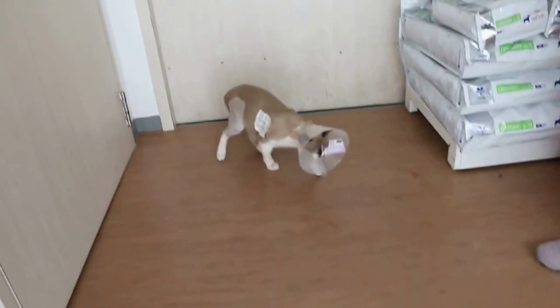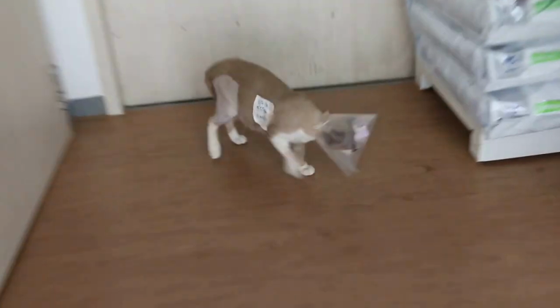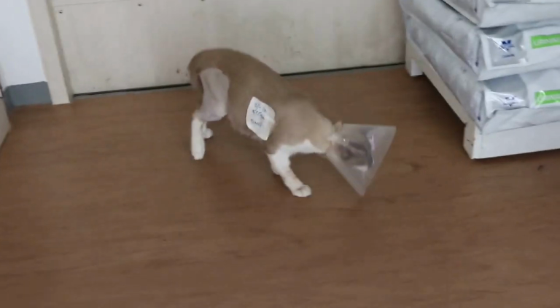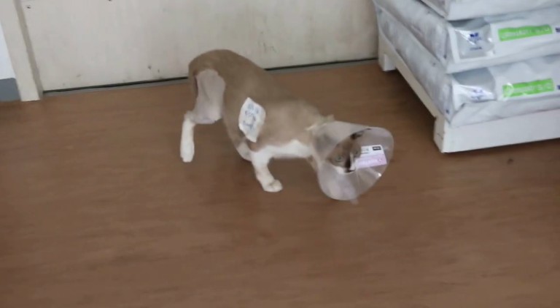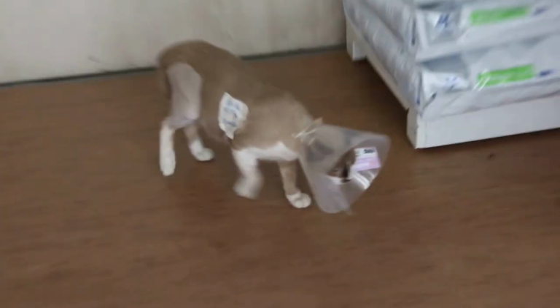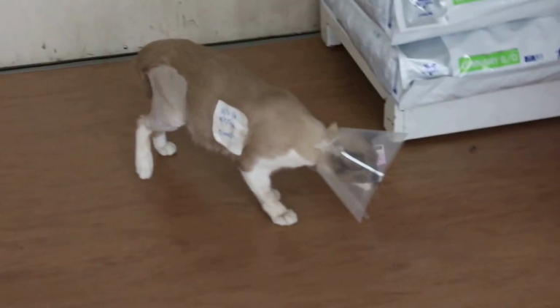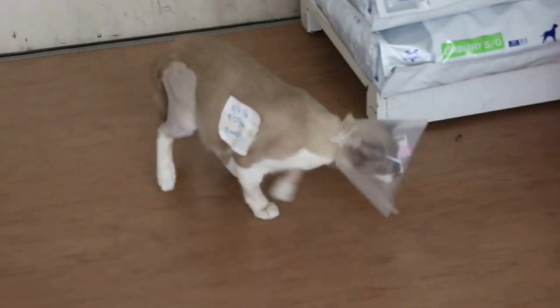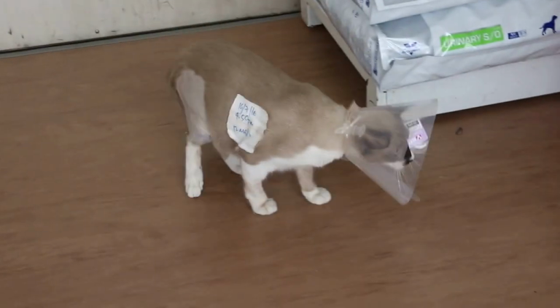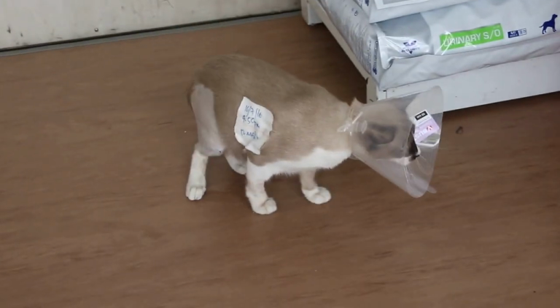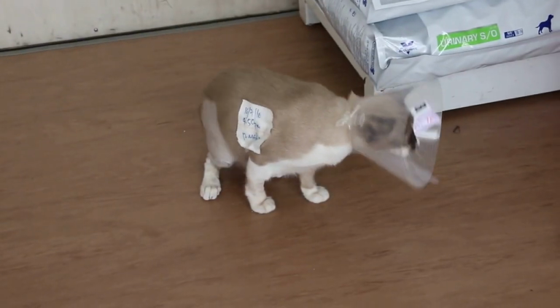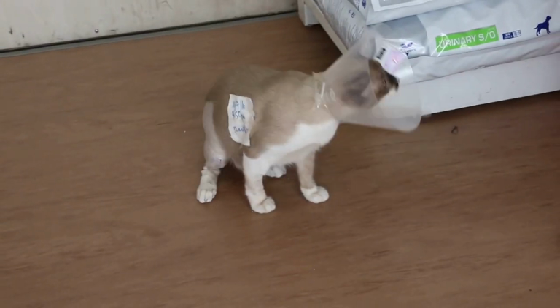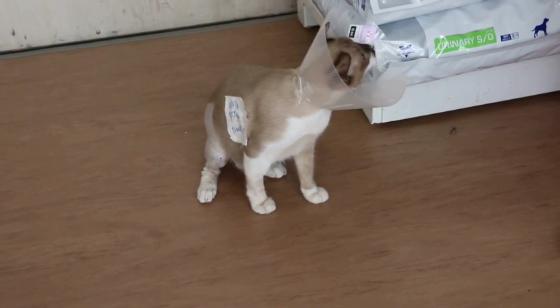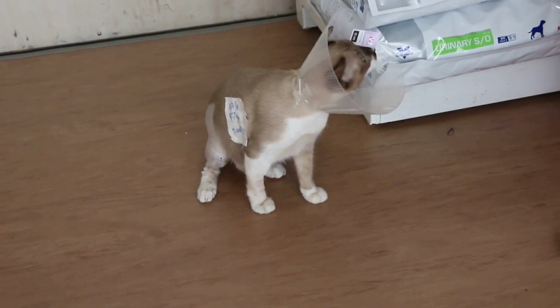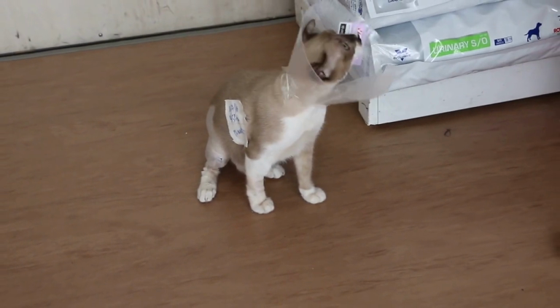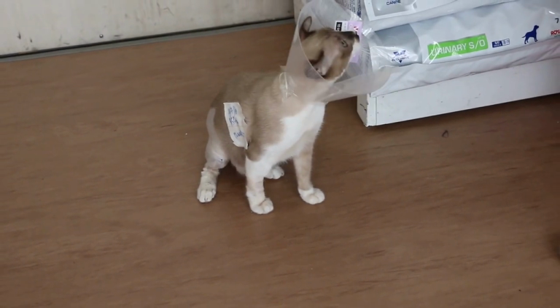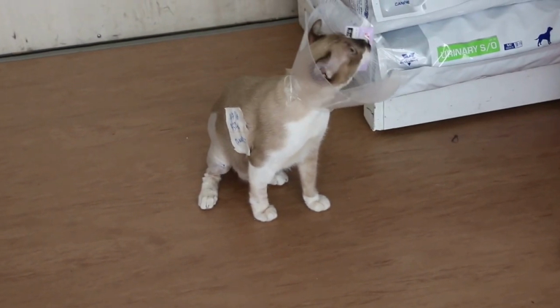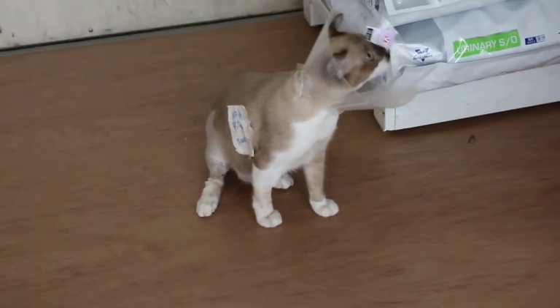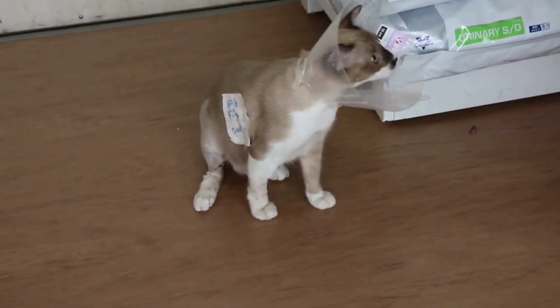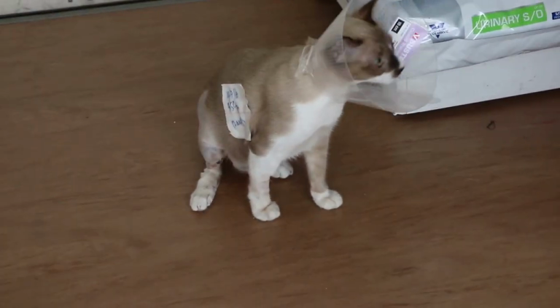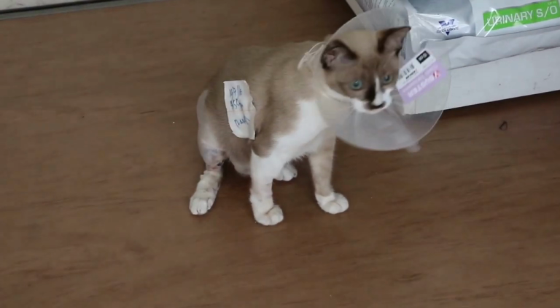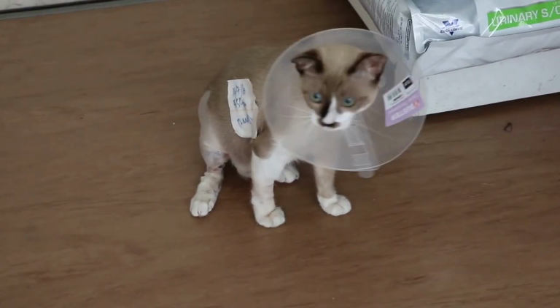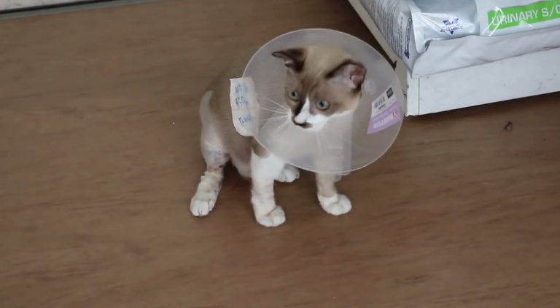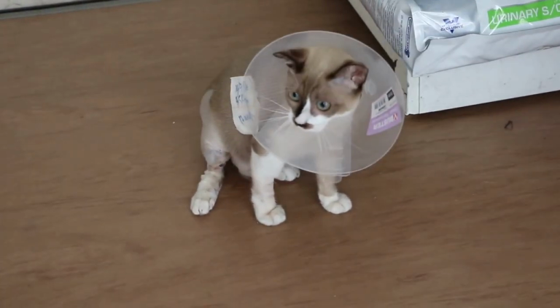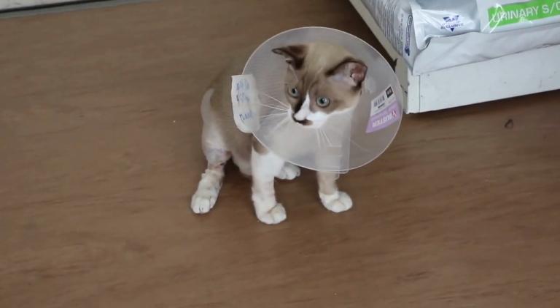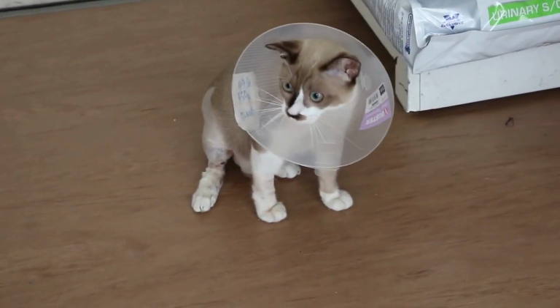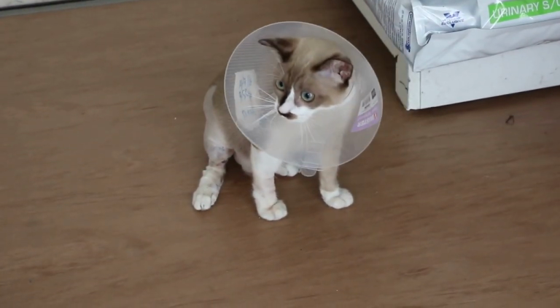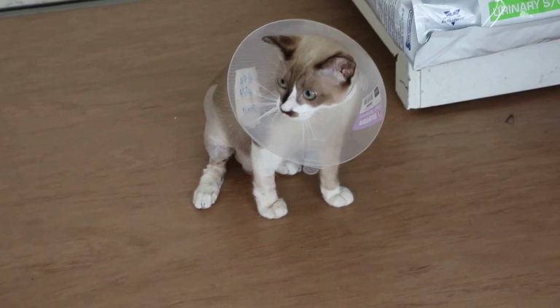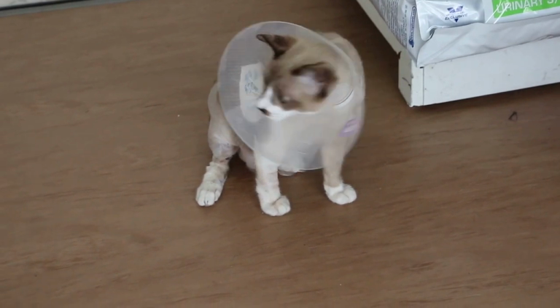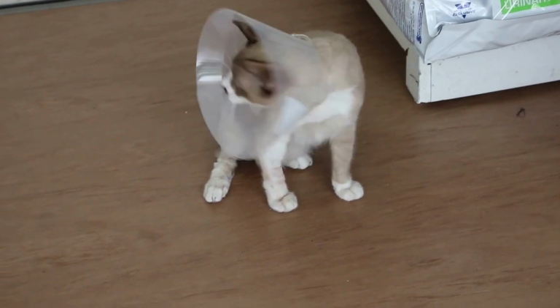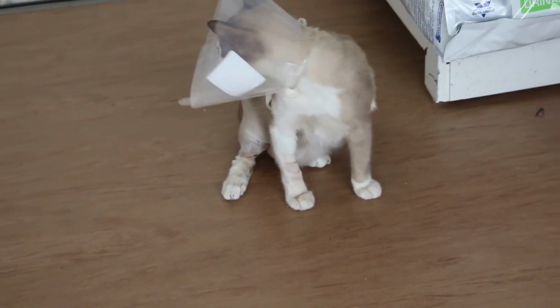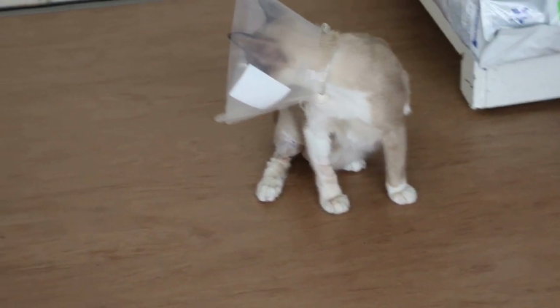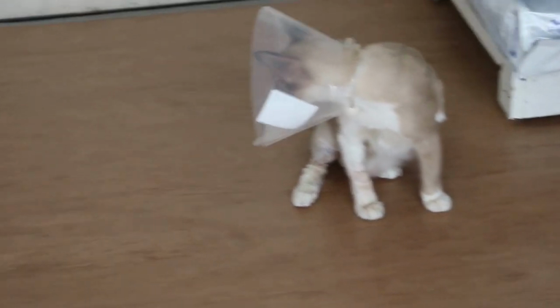48 hours after the fracture surgery. Let's see whether the cat can walk or not. The cat has a slight fever of 39.6.